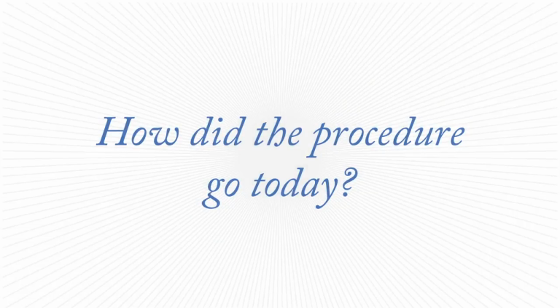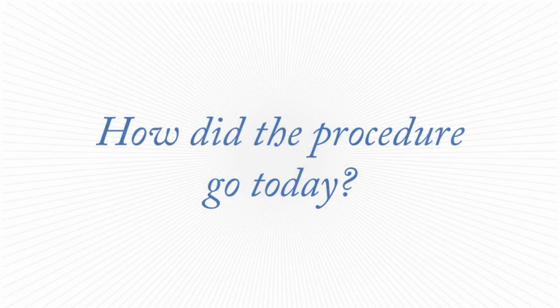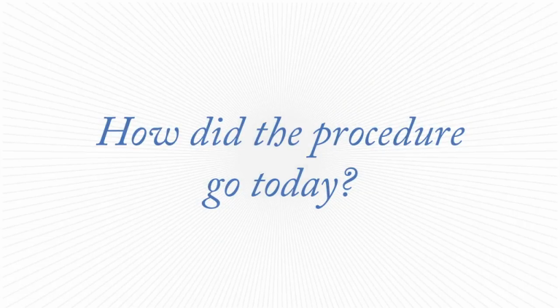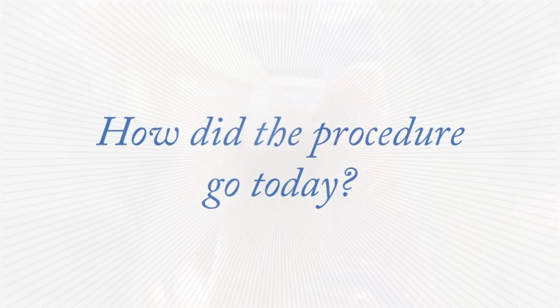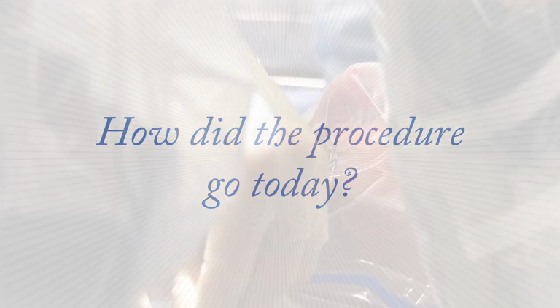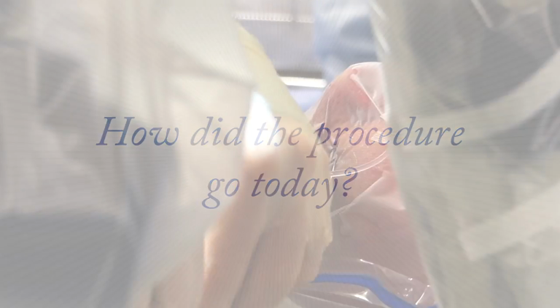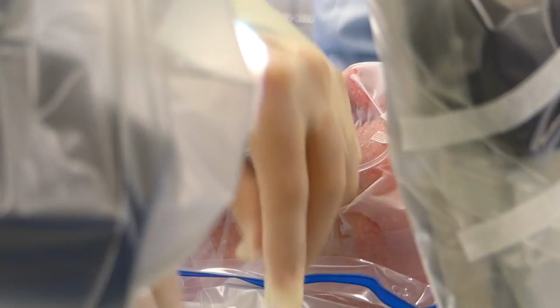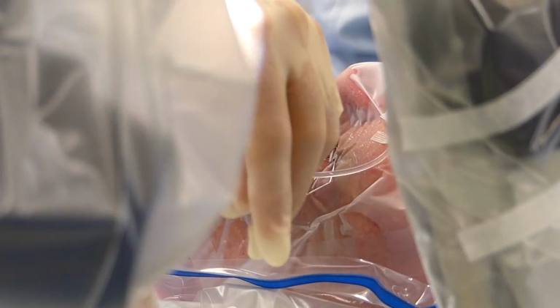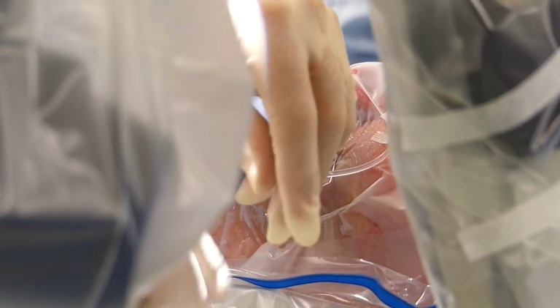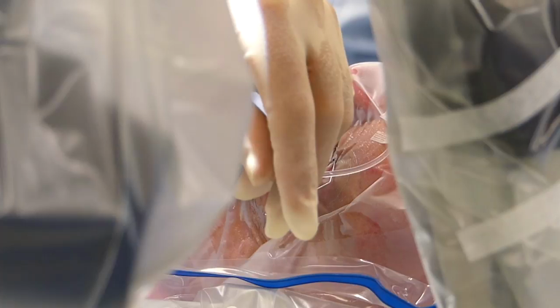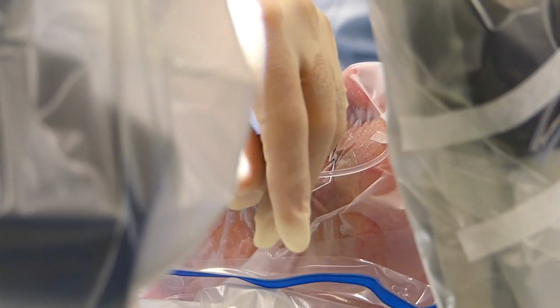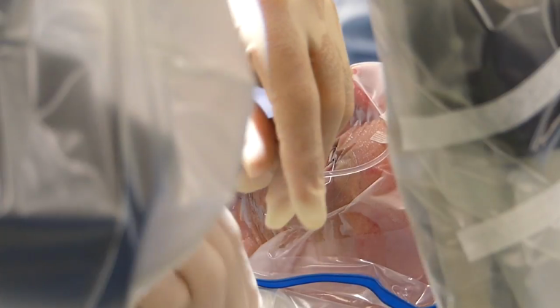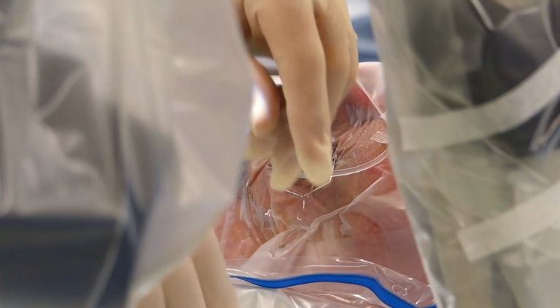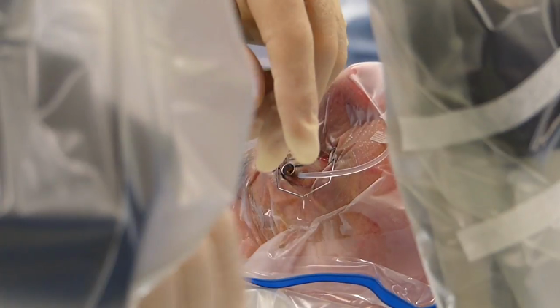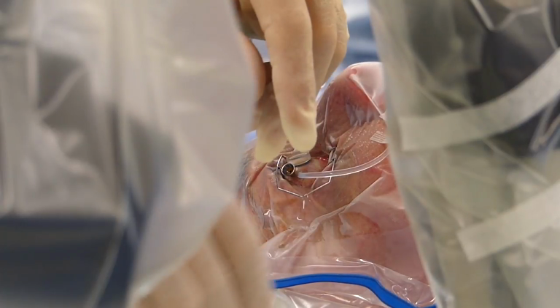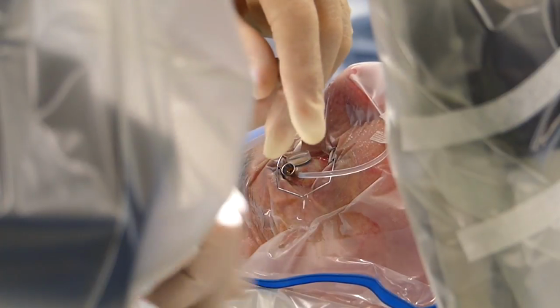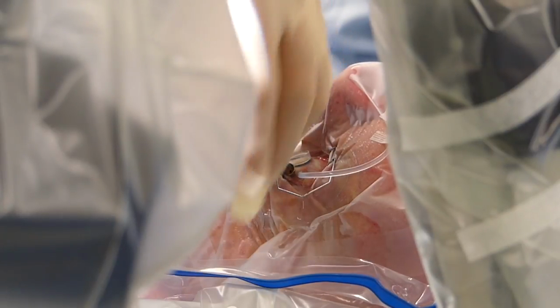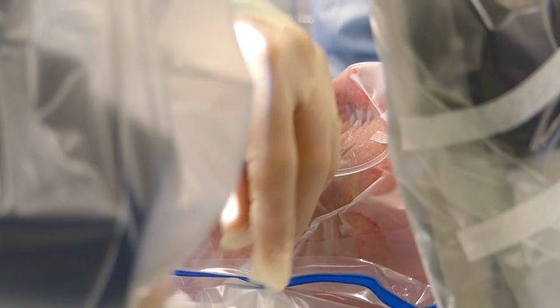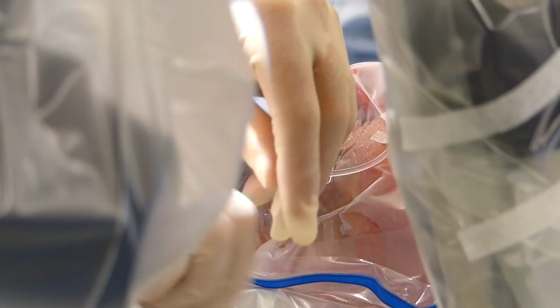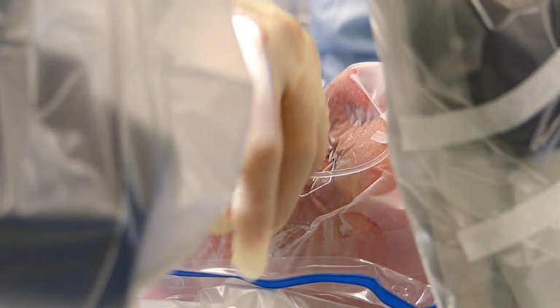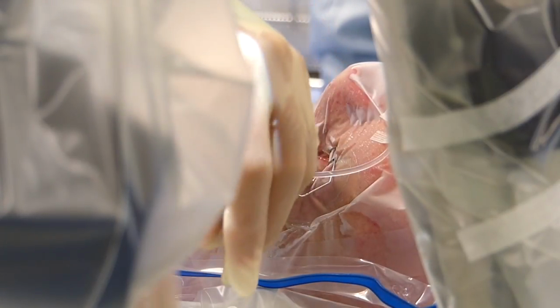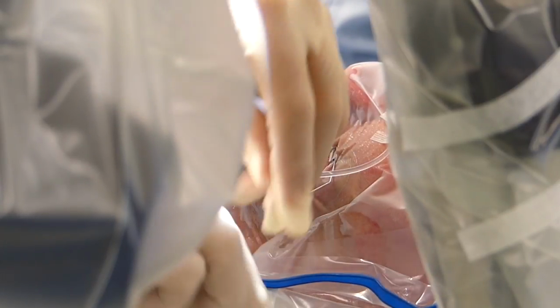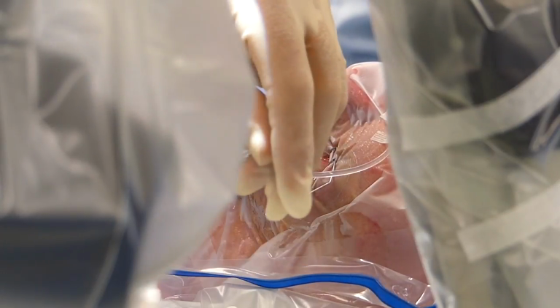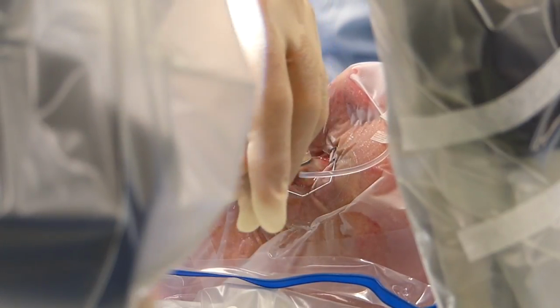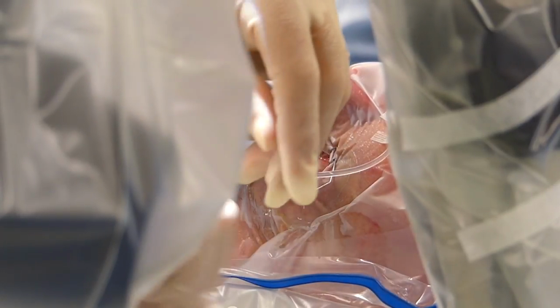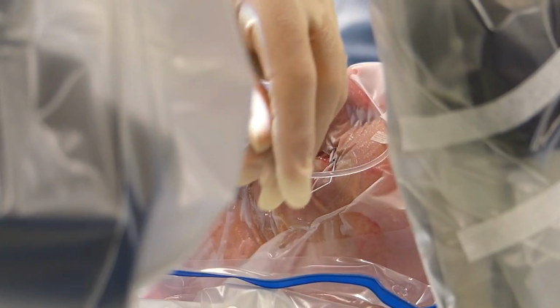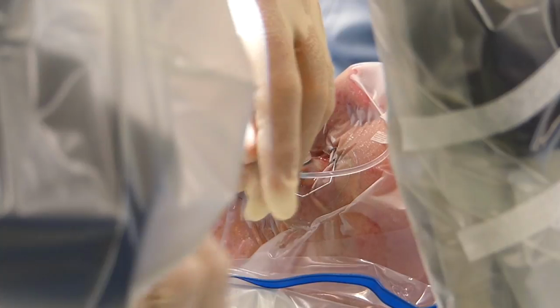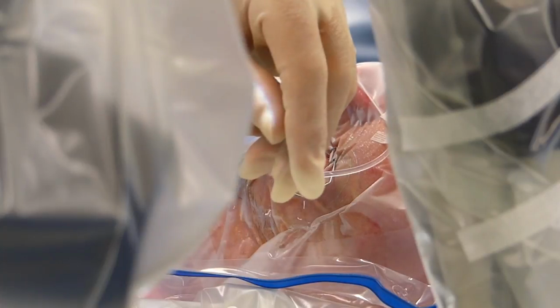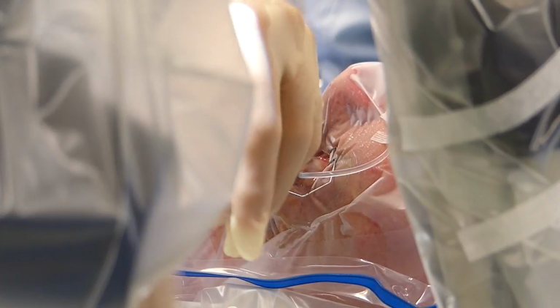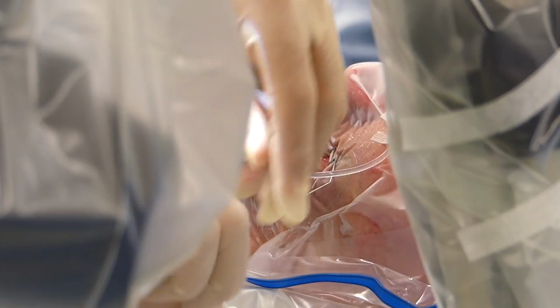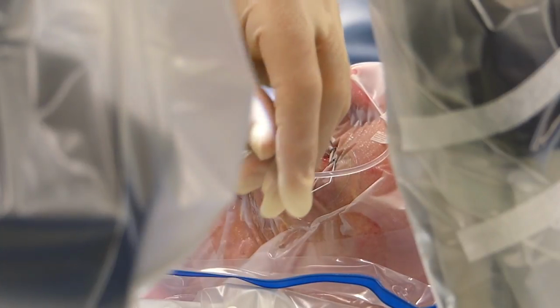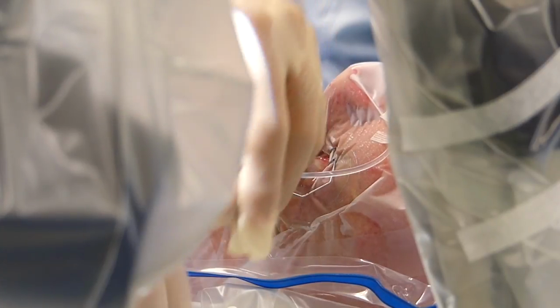Very well. I won't say better than the human hand, but it was as good as what we wanted the robot system to do. It certainly delivered a very good result.